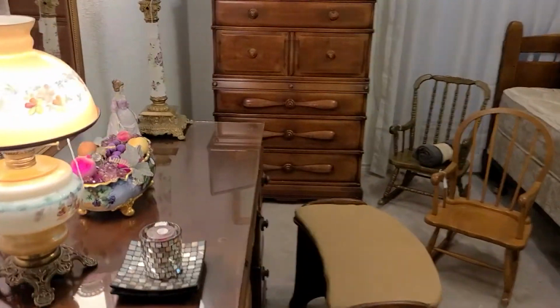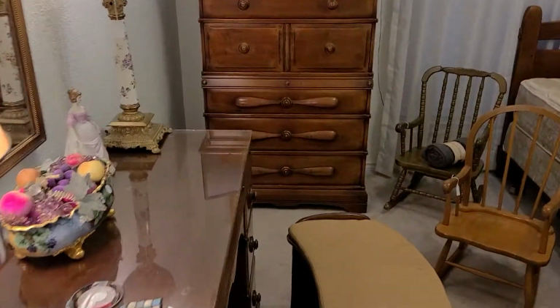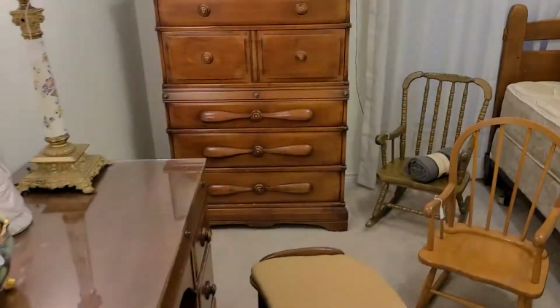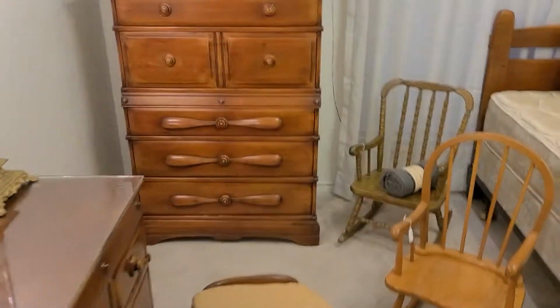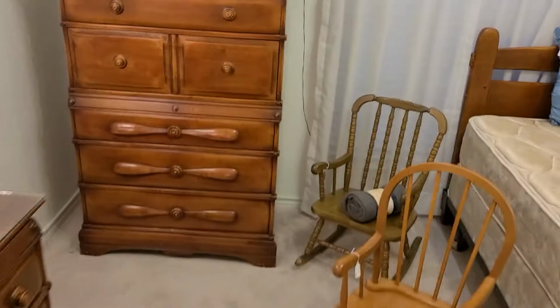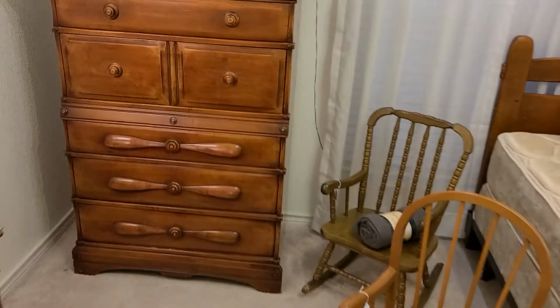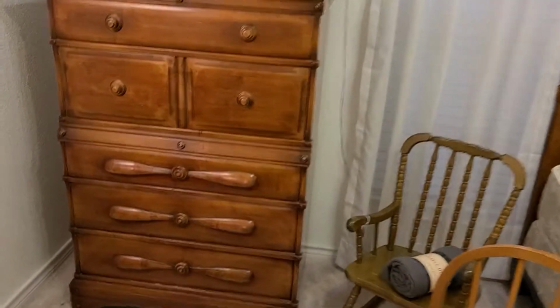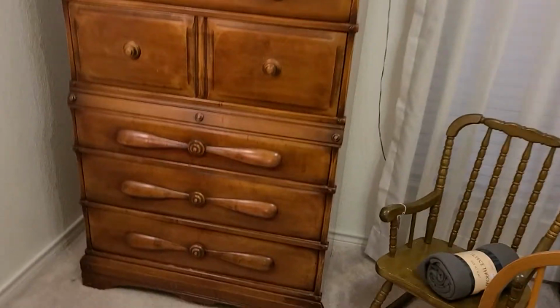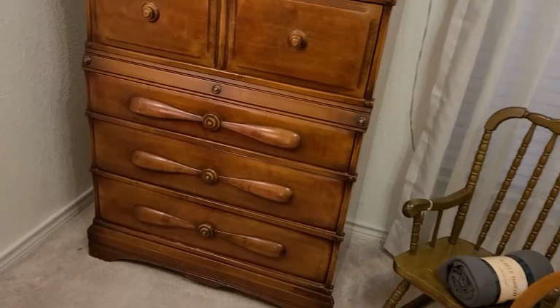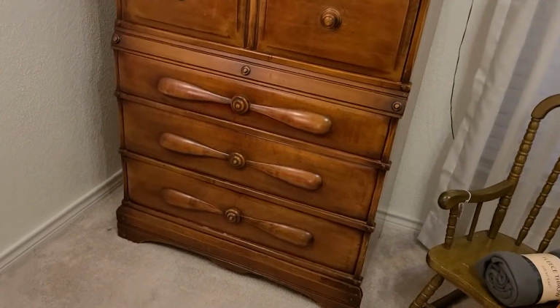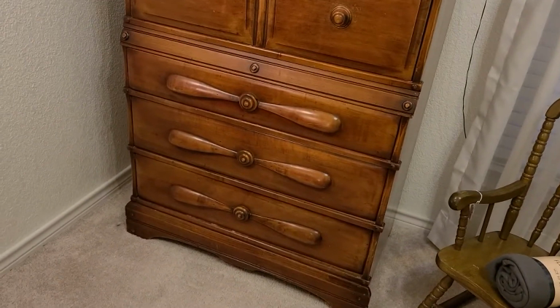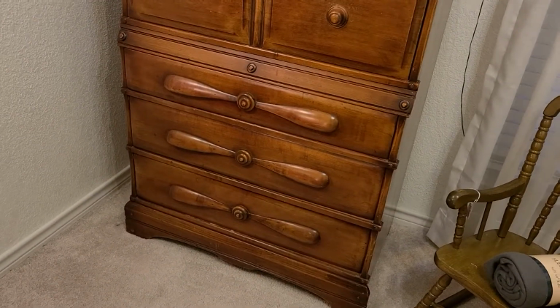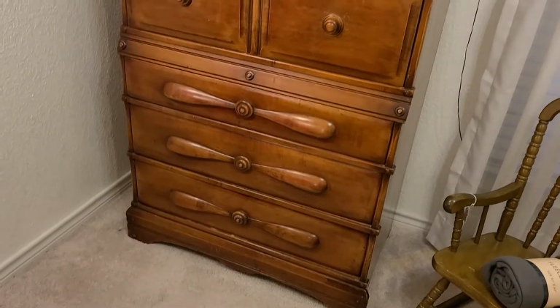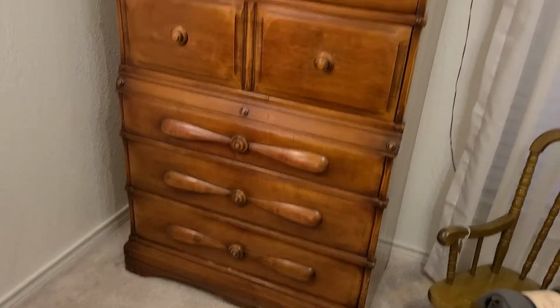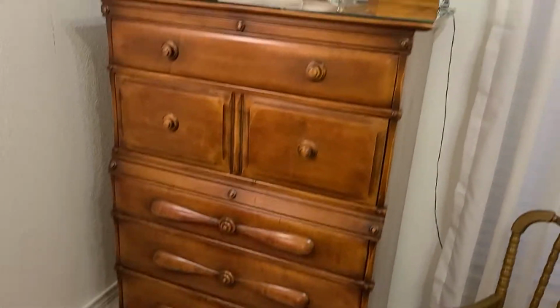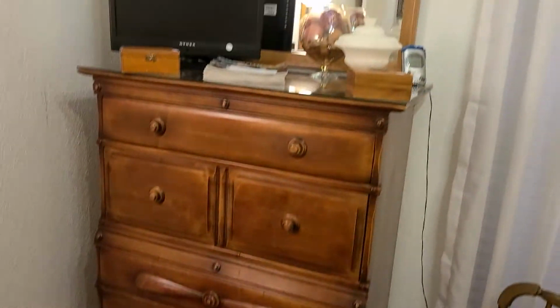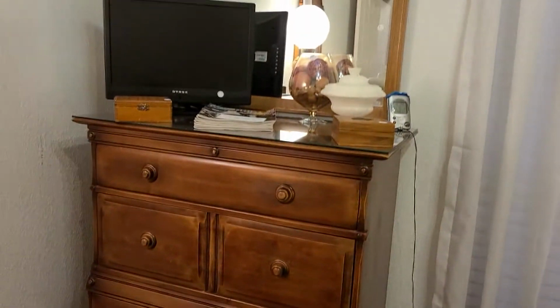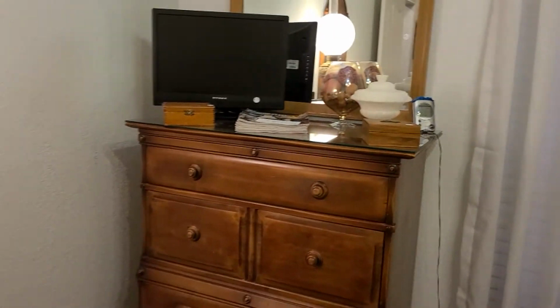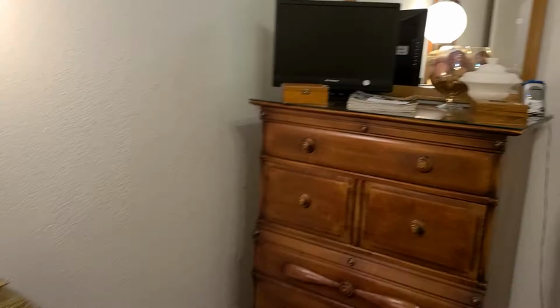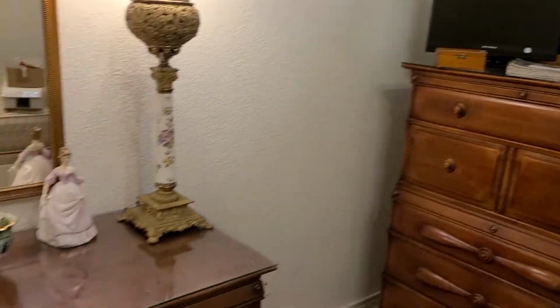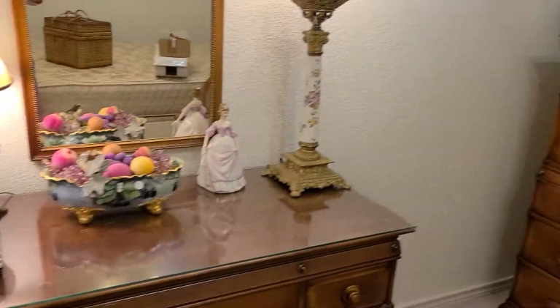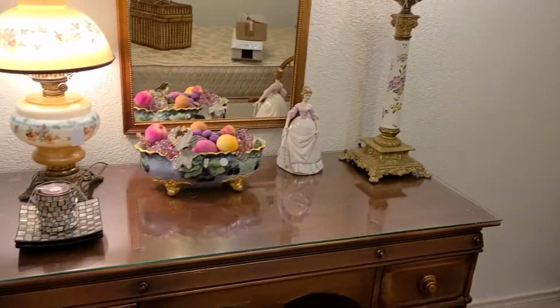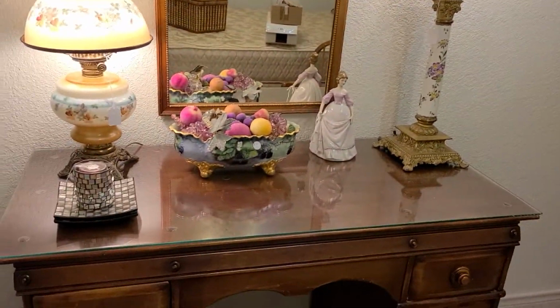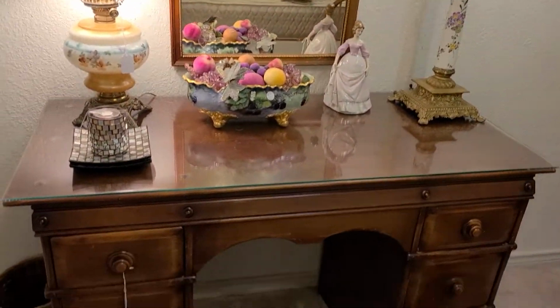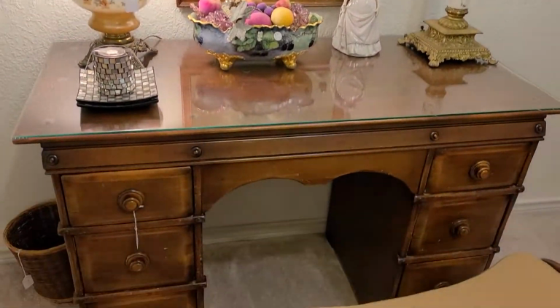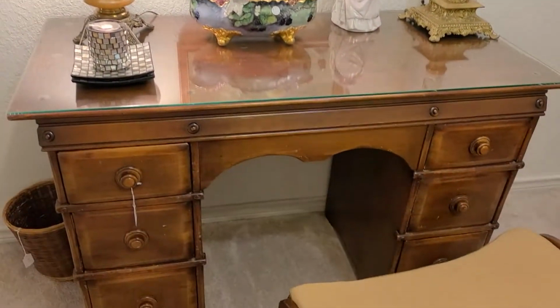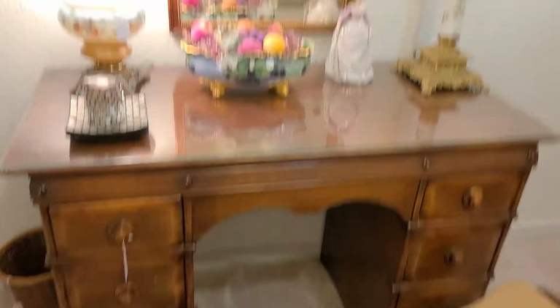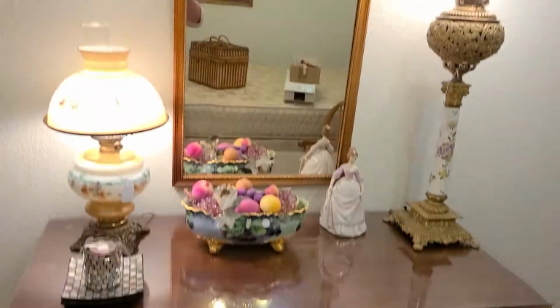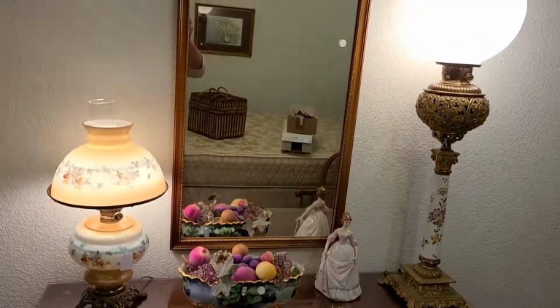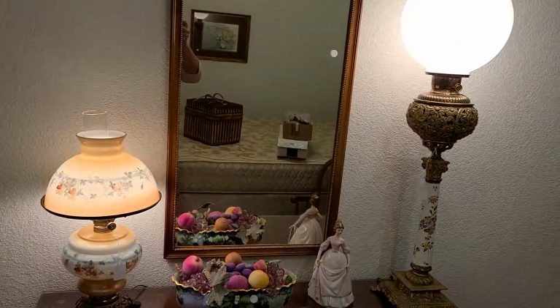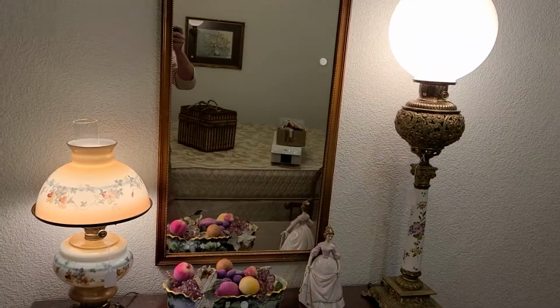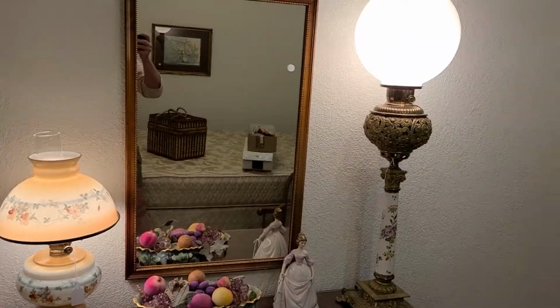You know what I really like about this piece is it looks like airplane propellers on it. And that lamp is kind of cool.